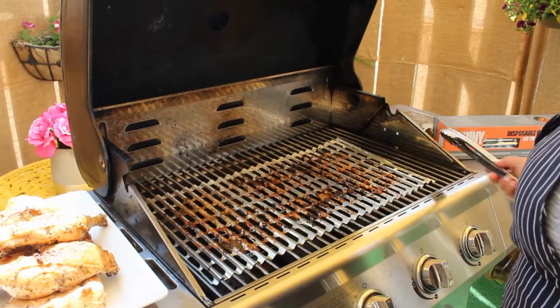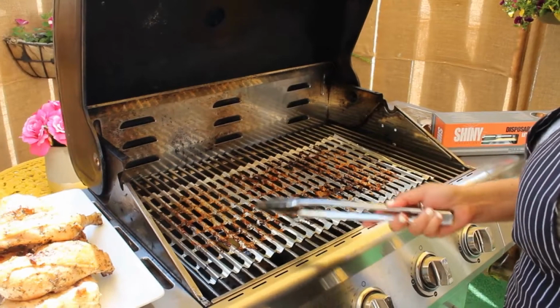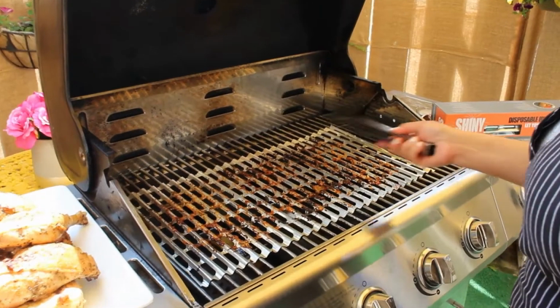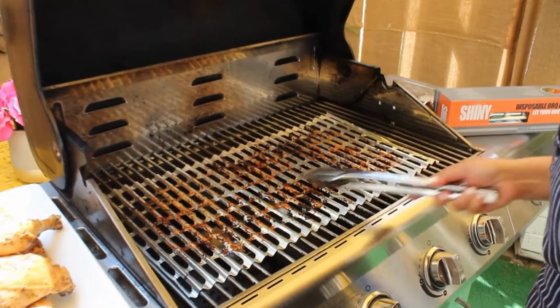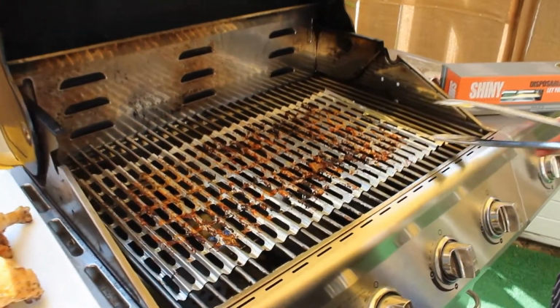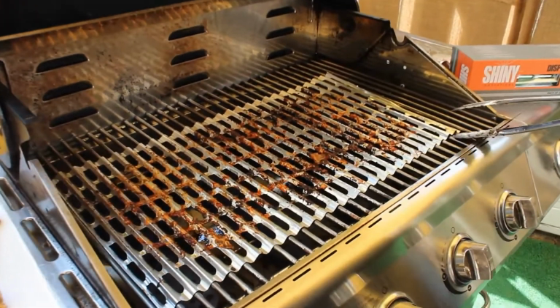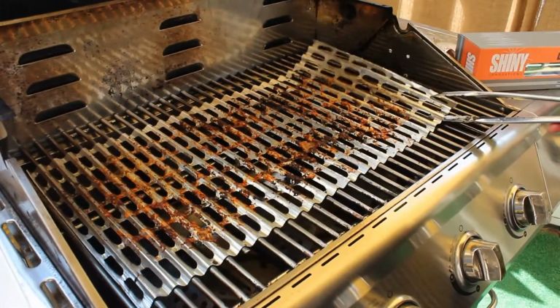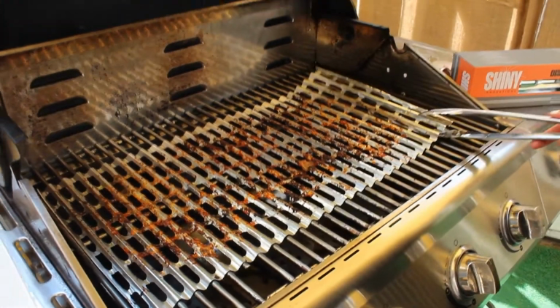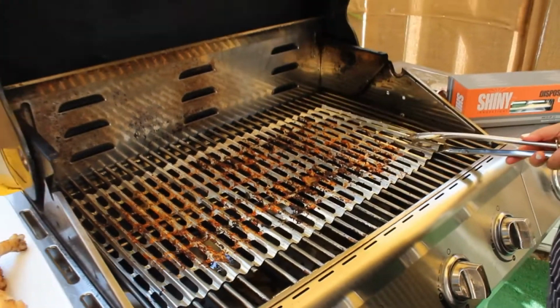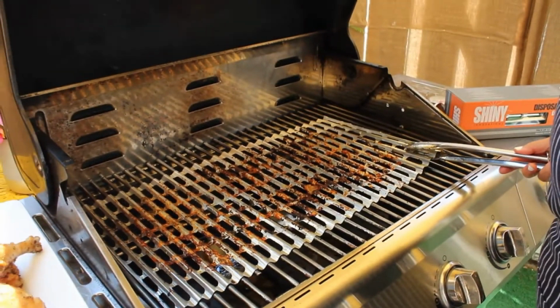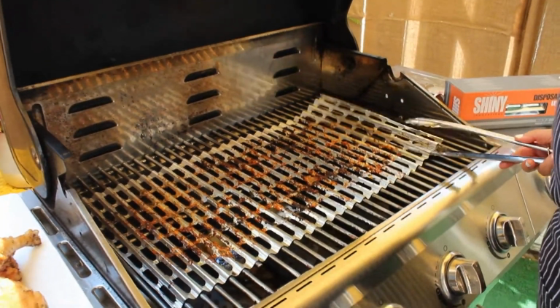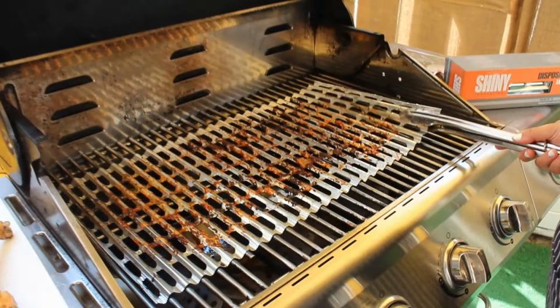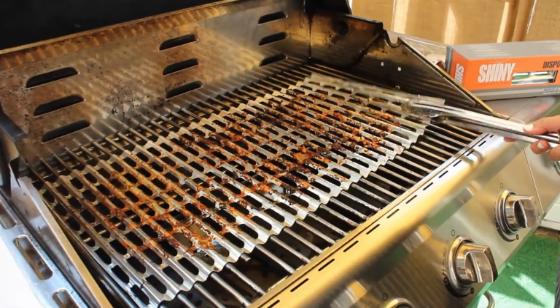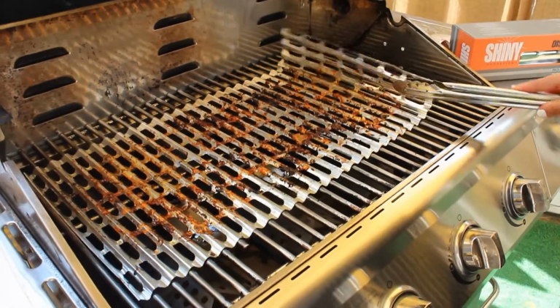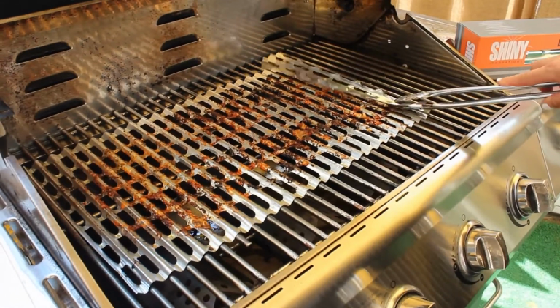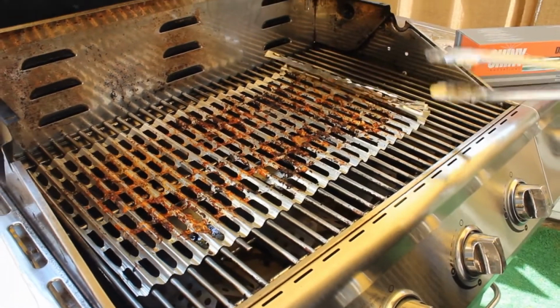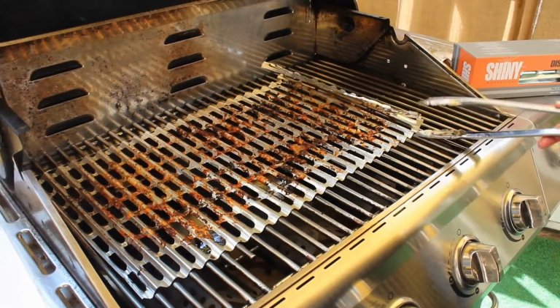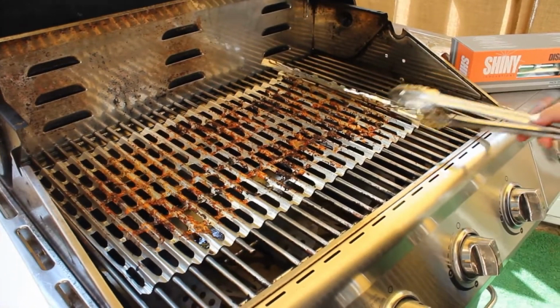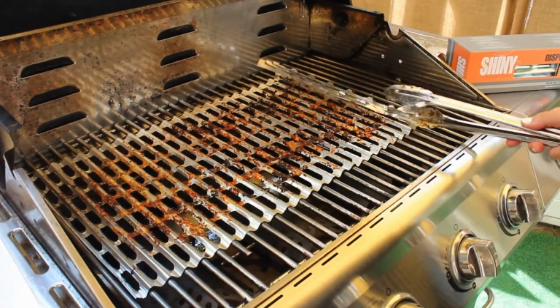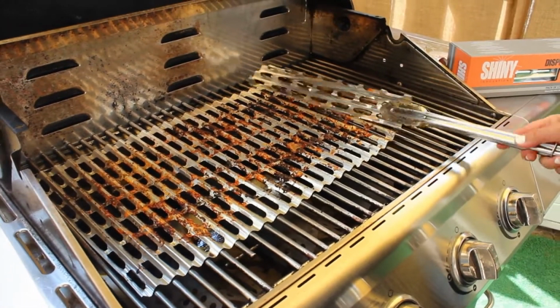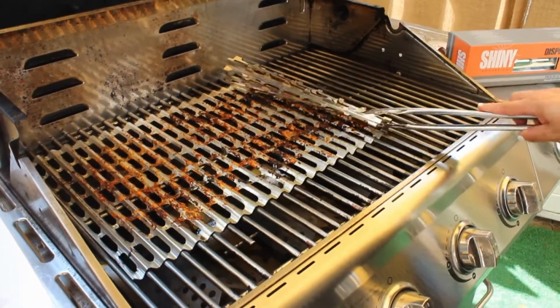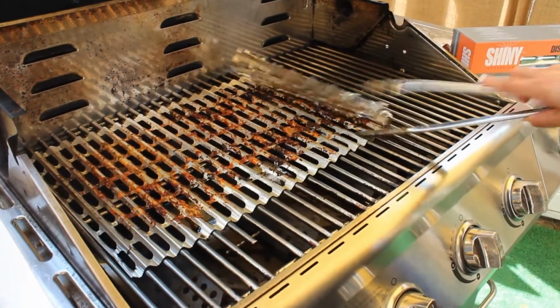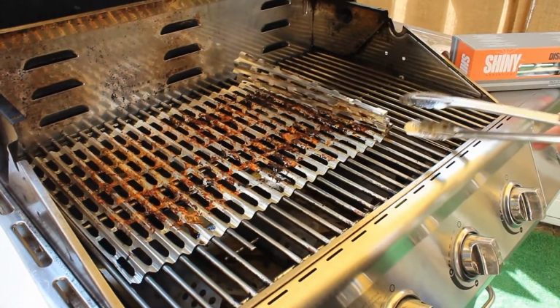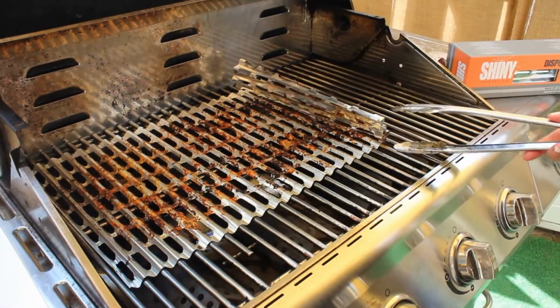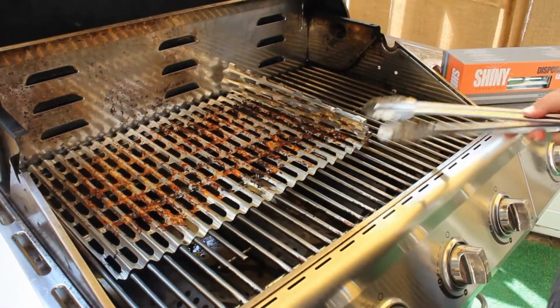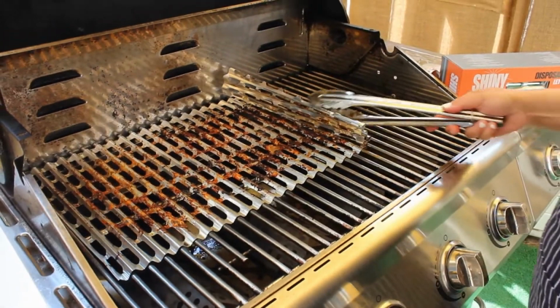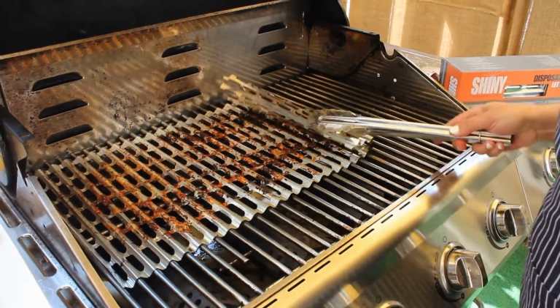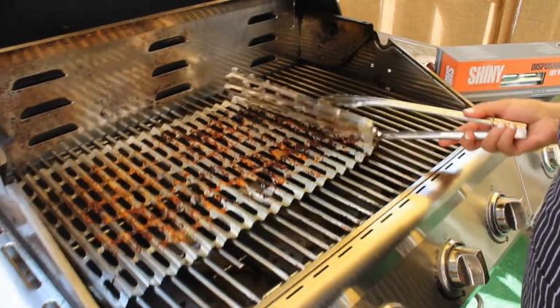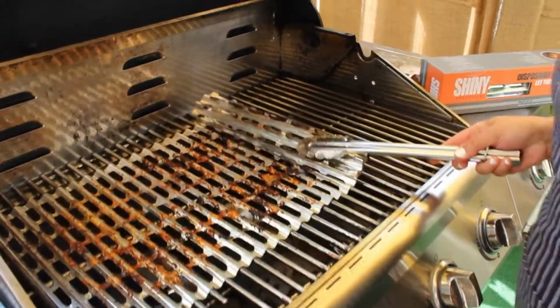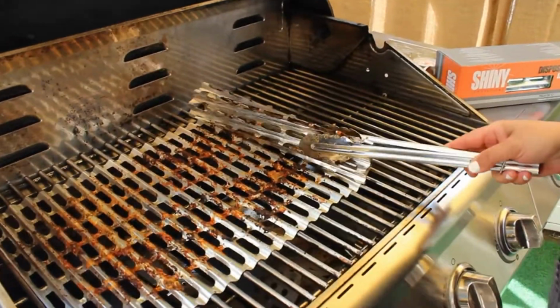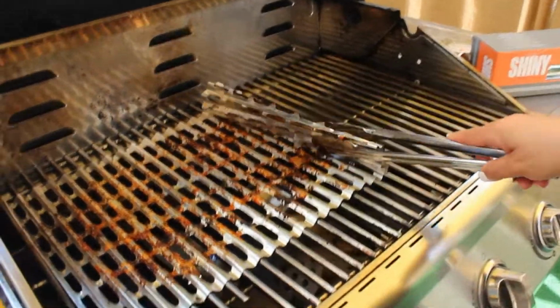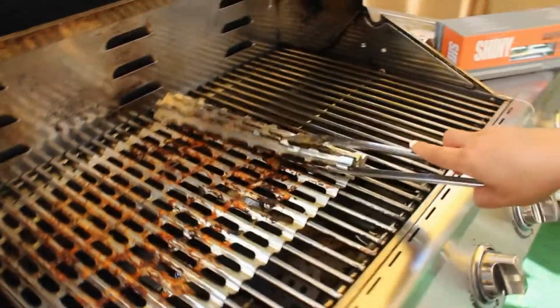My liner is really a mess — all the mess went onto my liner. What I'm gonna do is just dispose of my liner, just roll it up. And you can actually see it's really great because my grates are still clean.